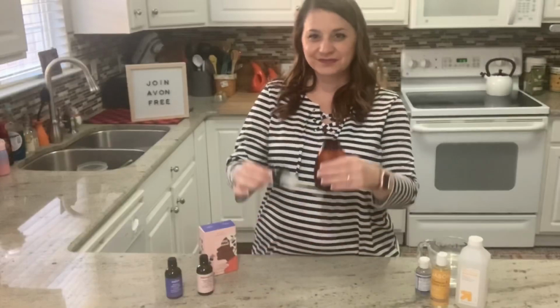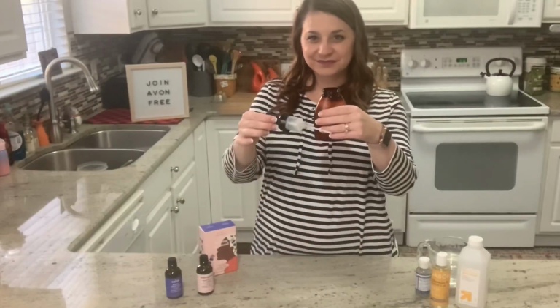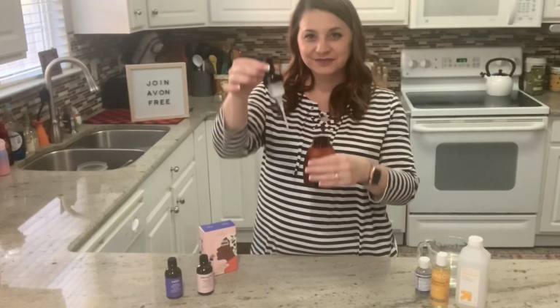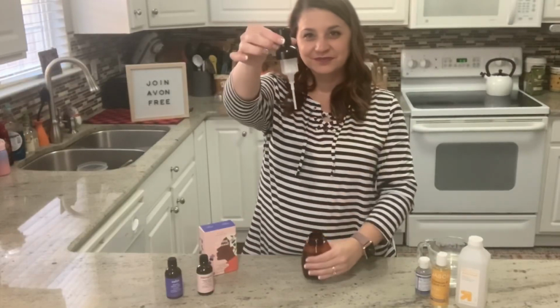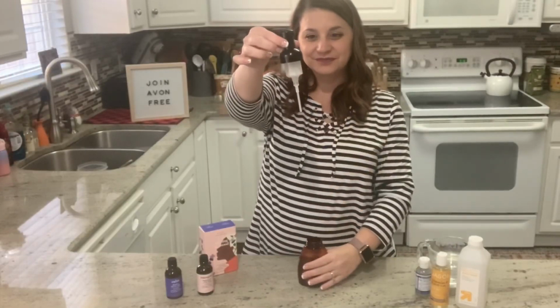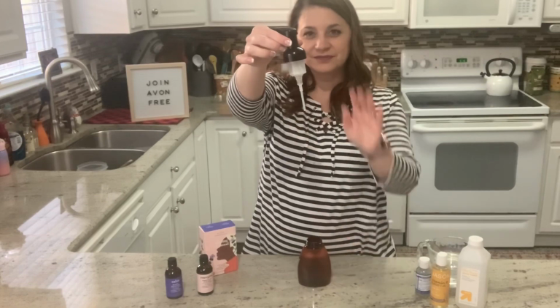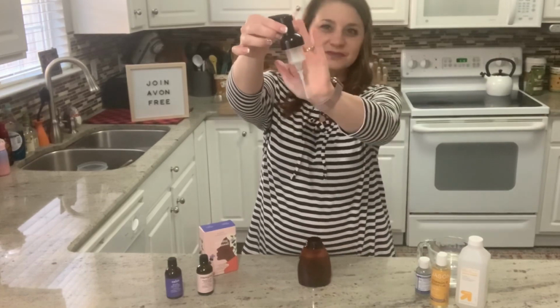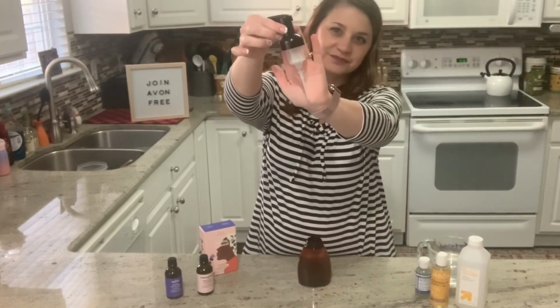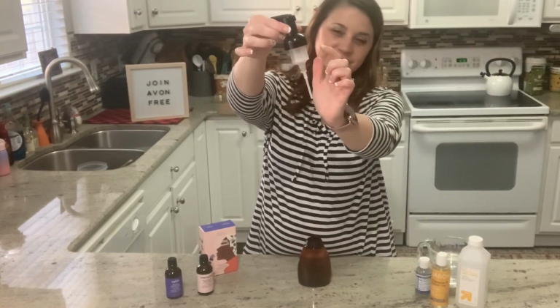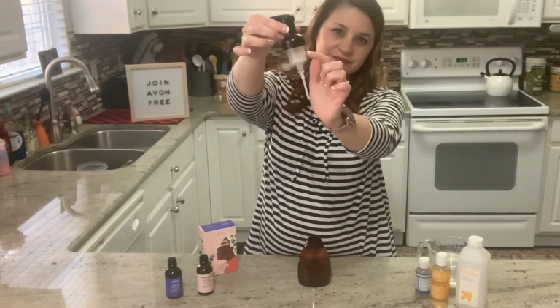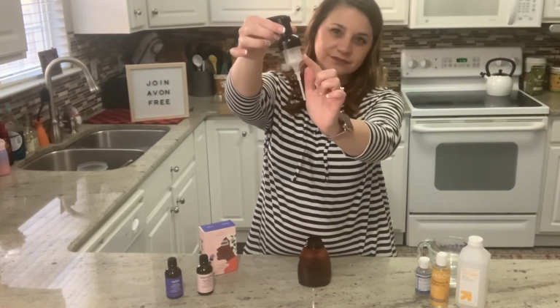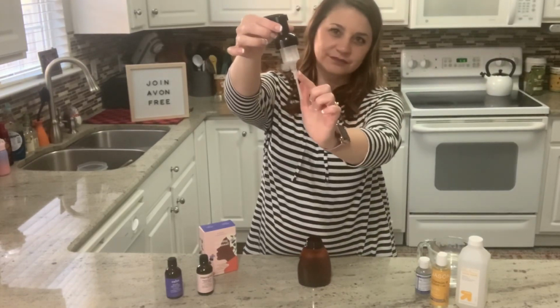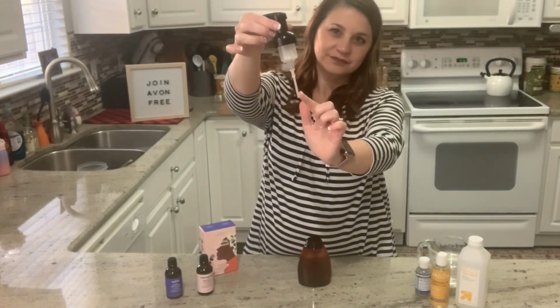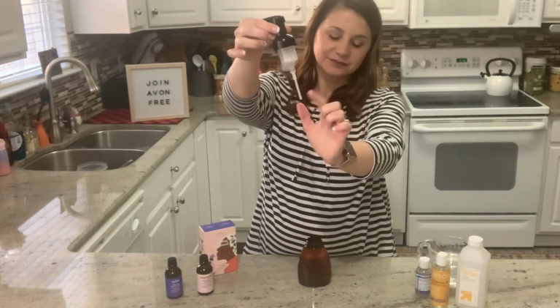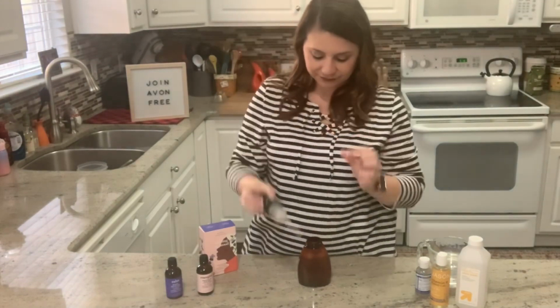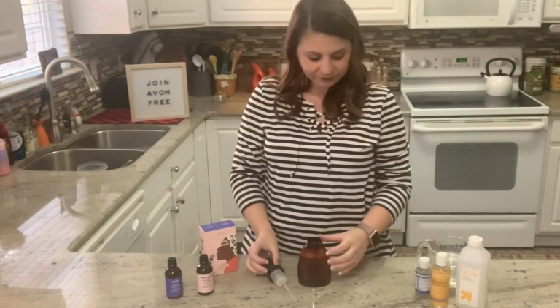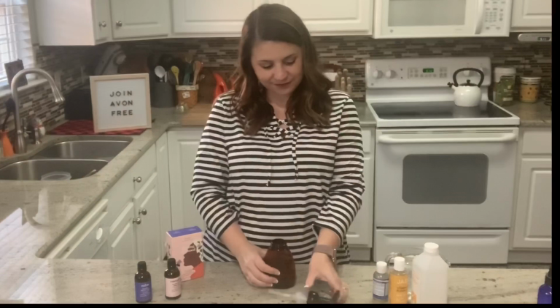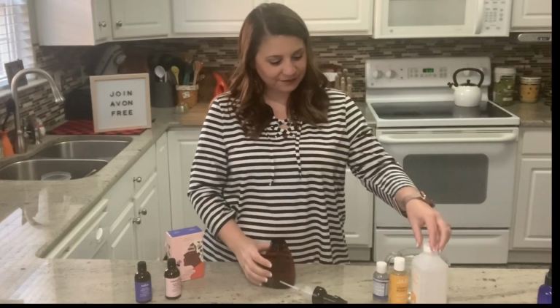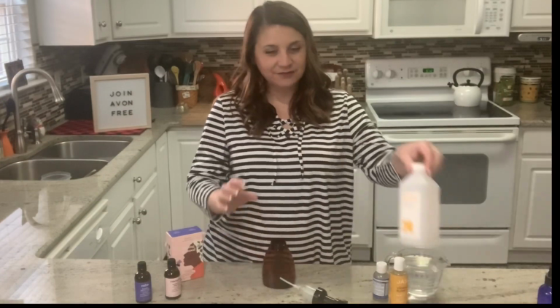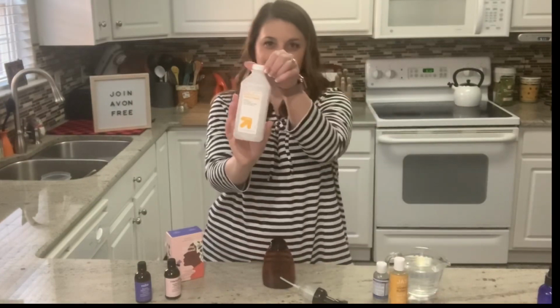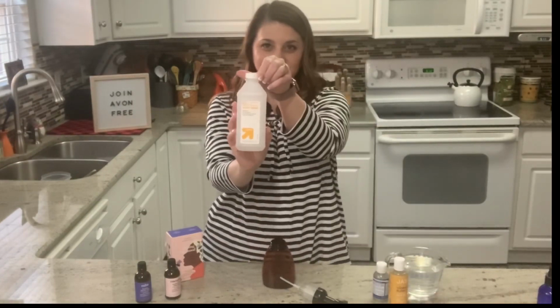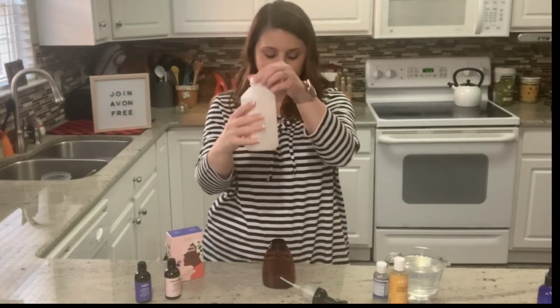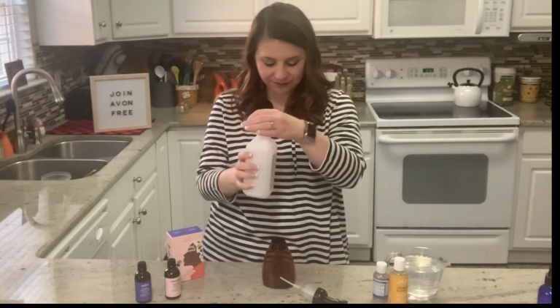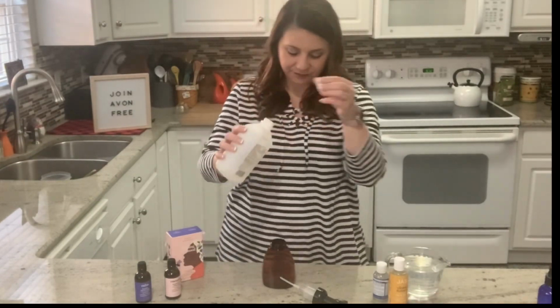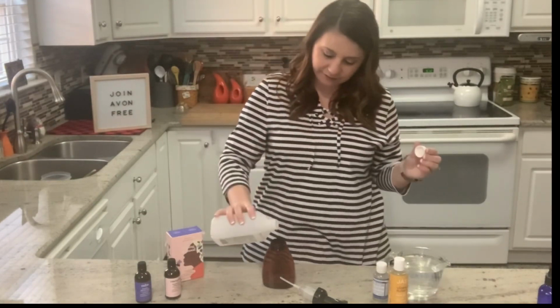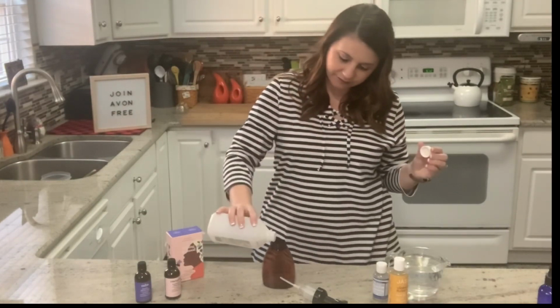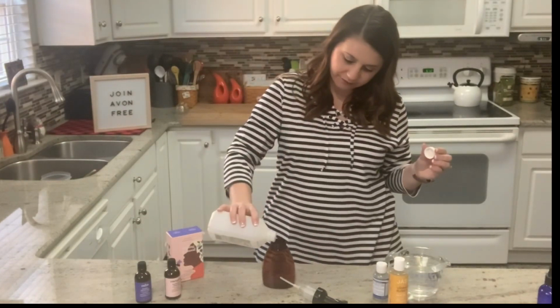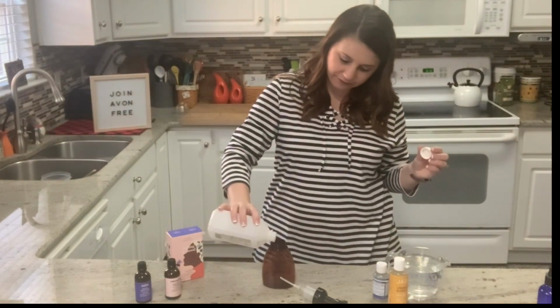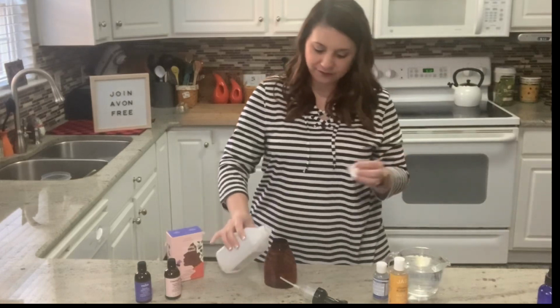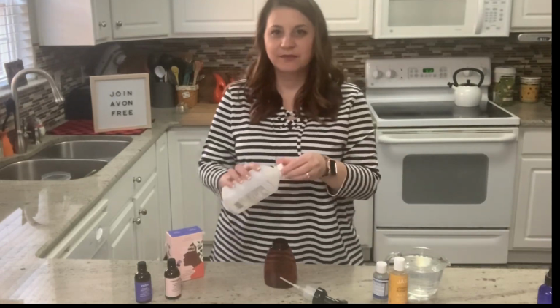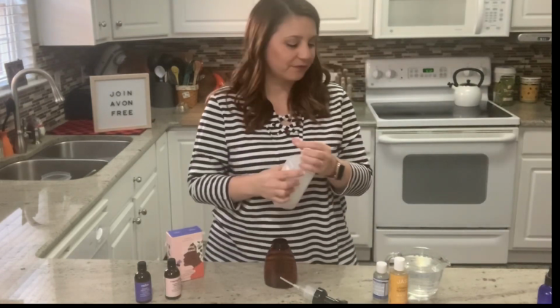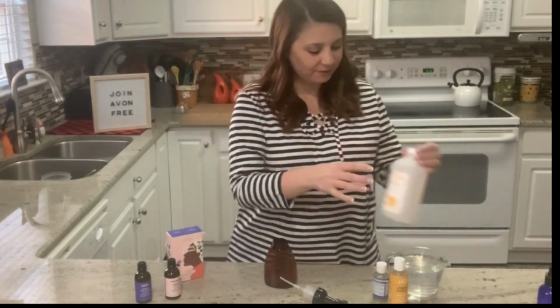Next up is foaming hand soap. Be sure to select the foaming hand soap pump when selecting your bottle. I'm going to start again with witch hazel — this is your emulsifier, and I also chose it for its antibacterial properties.